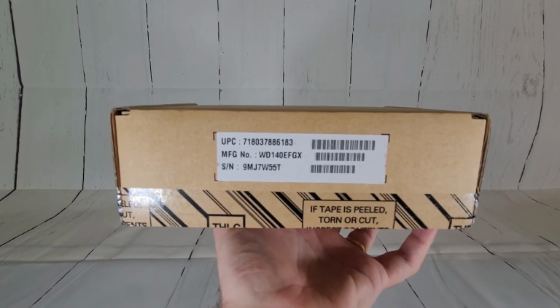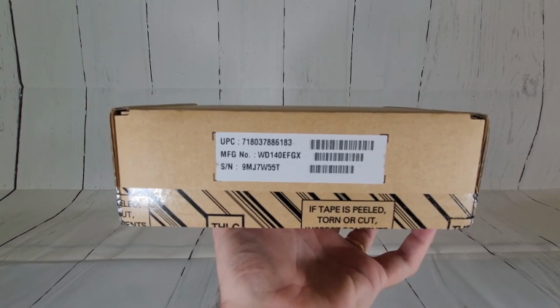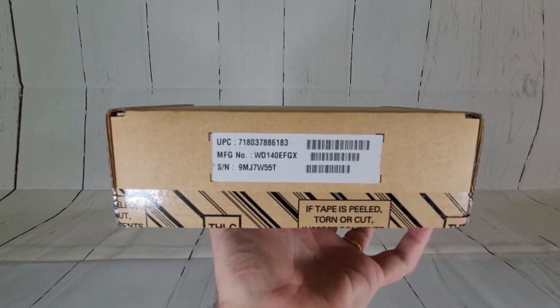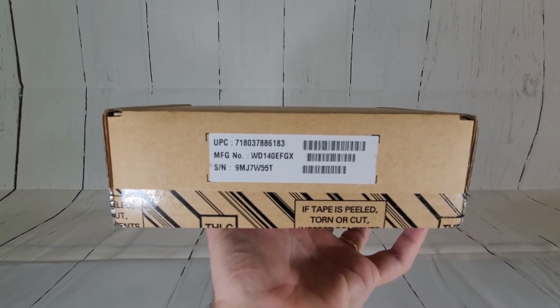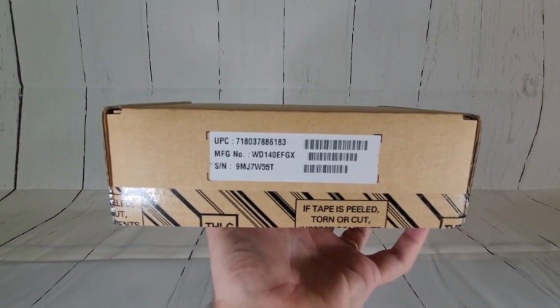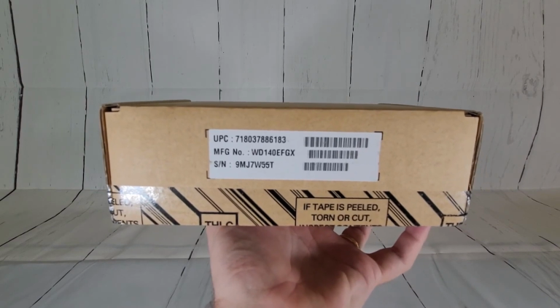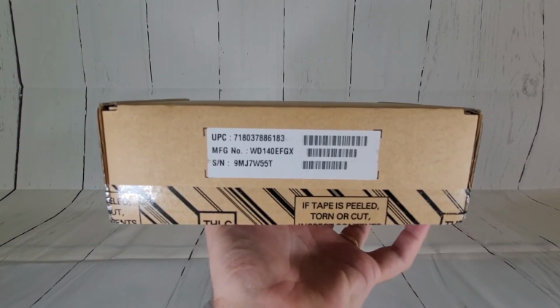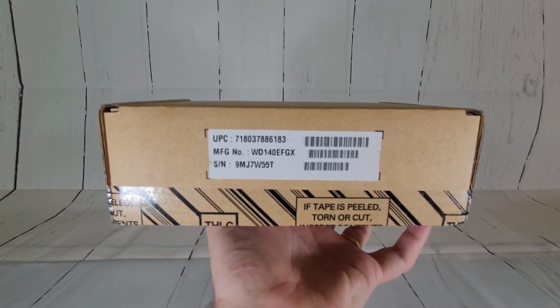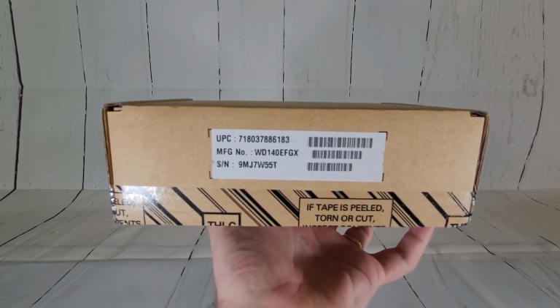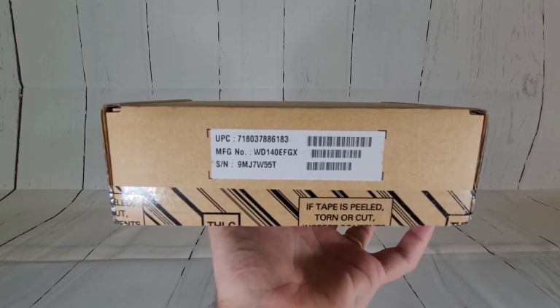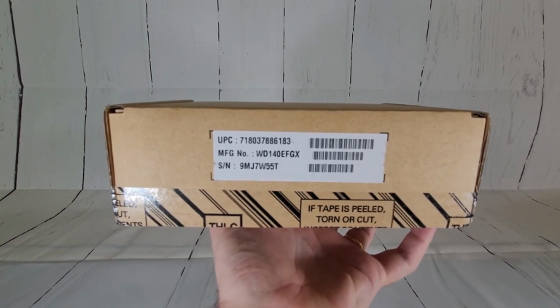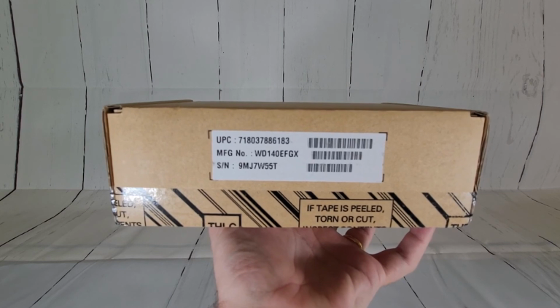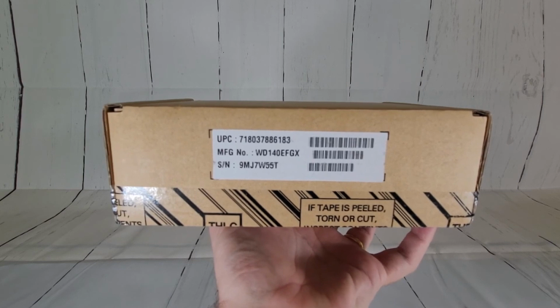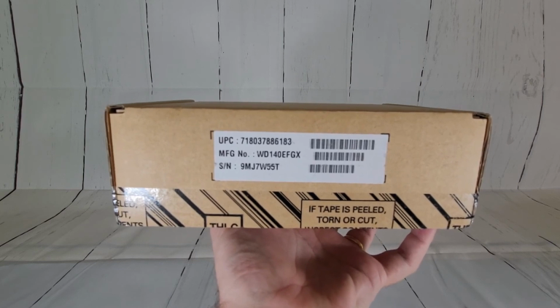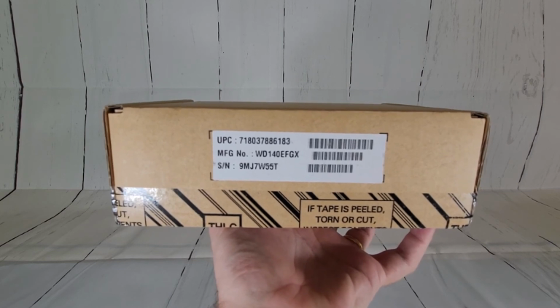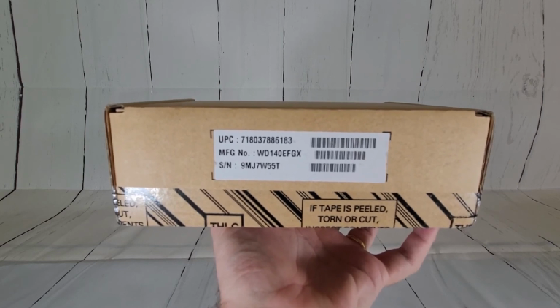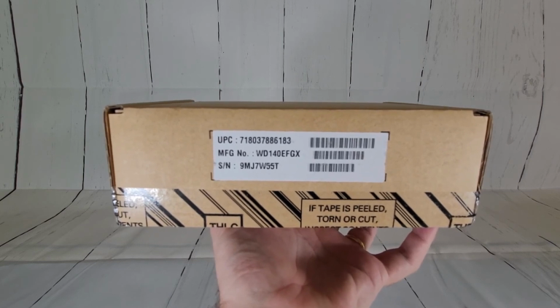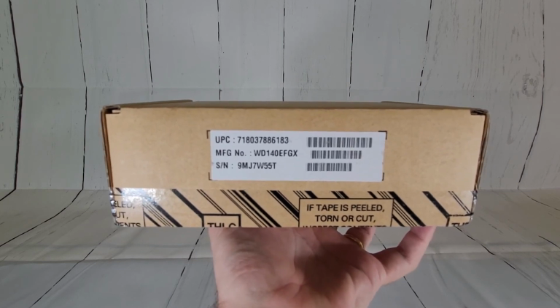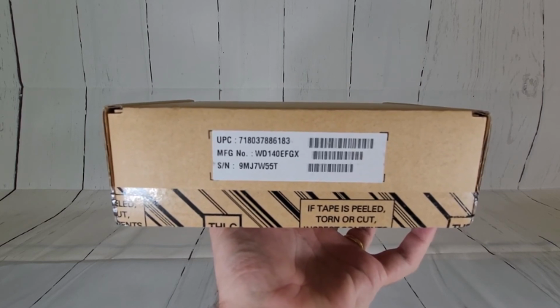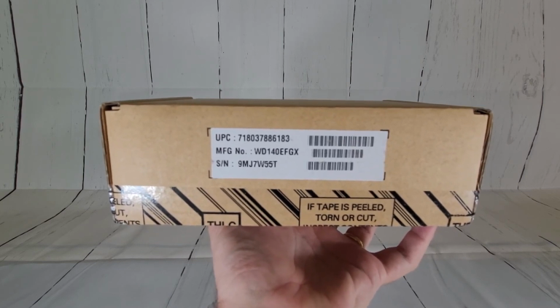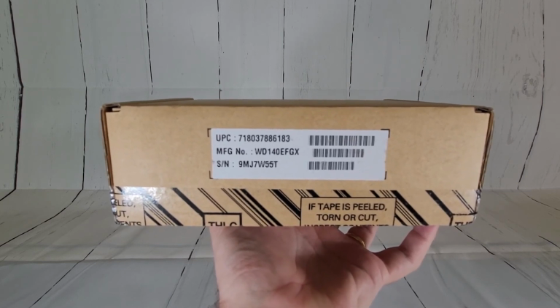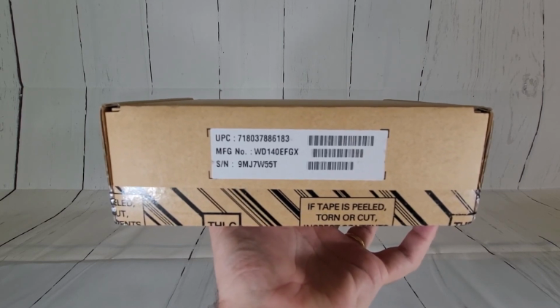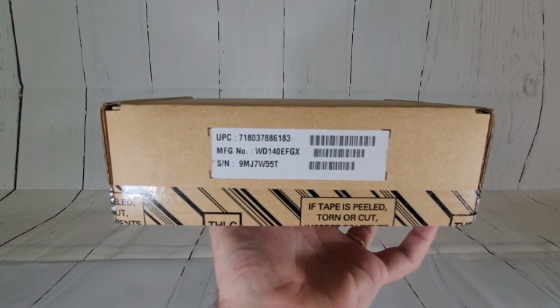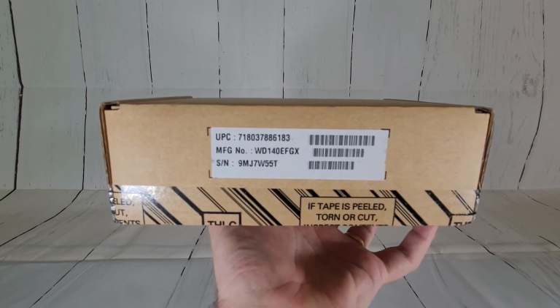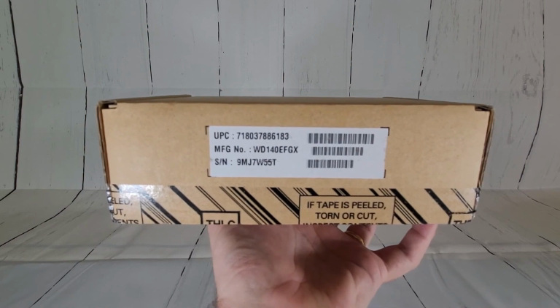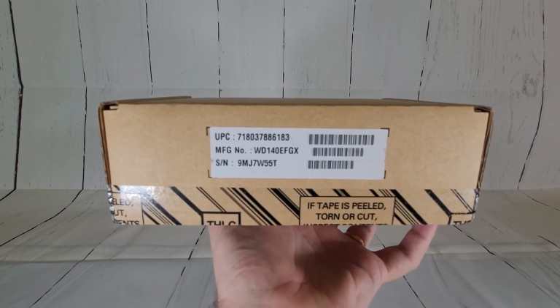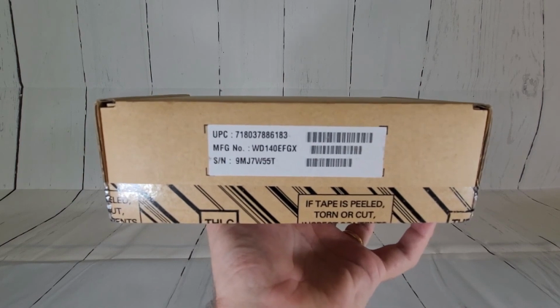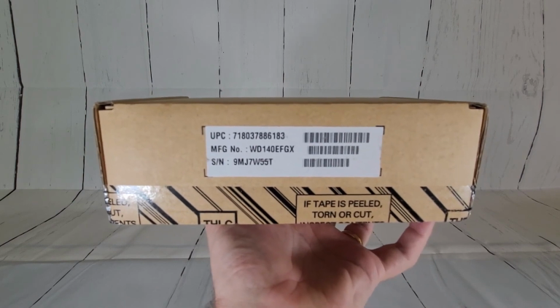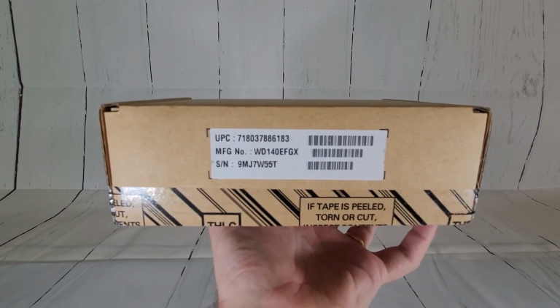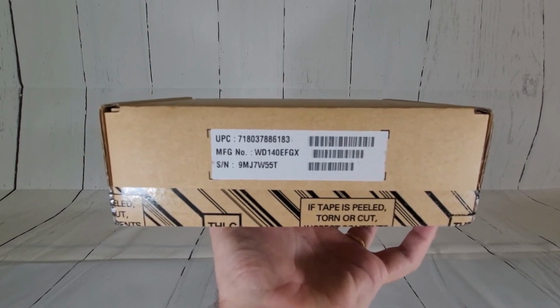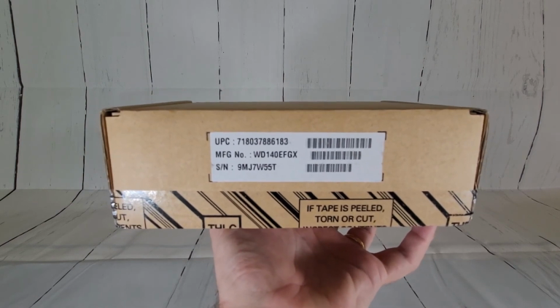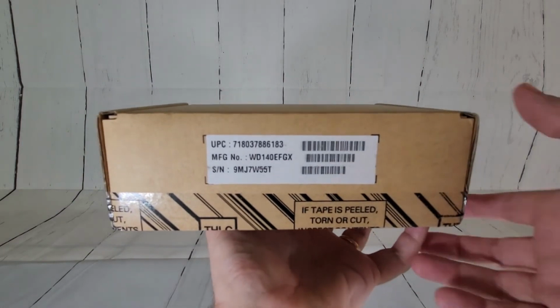Hey everyone, we're back with another unboxing here. This time we're taking a look at the Western Digital WD140EFGX 14TB RED Plus hard drive. So let's take a look inside the box.